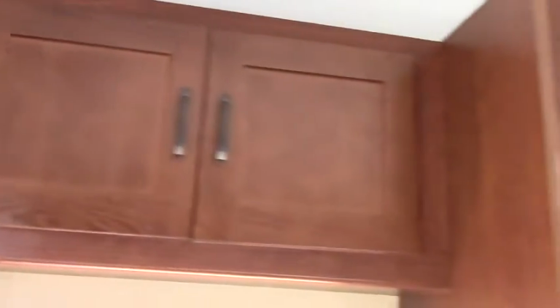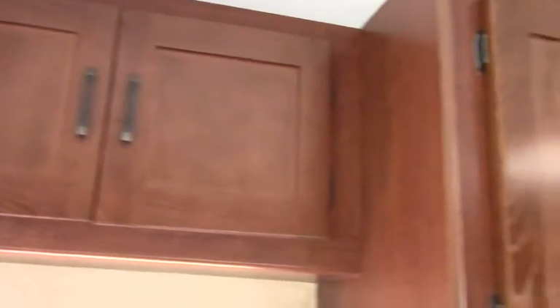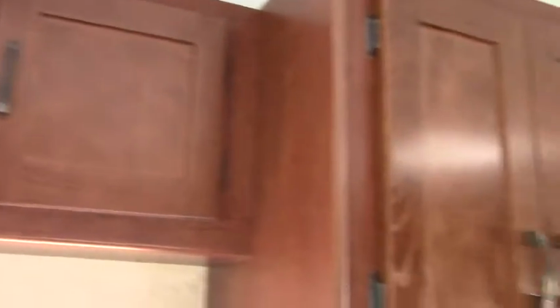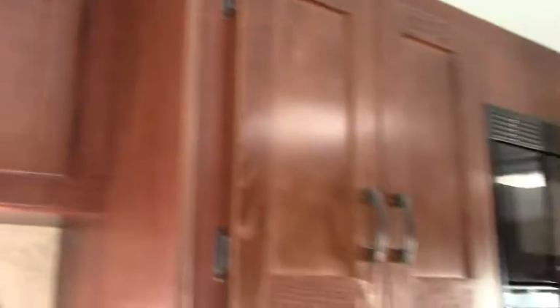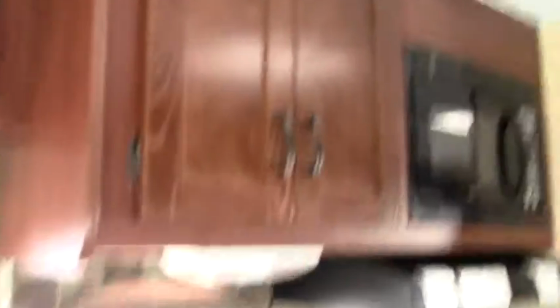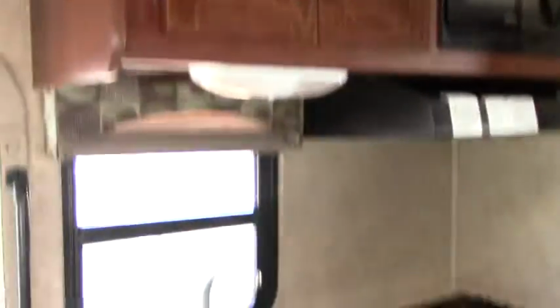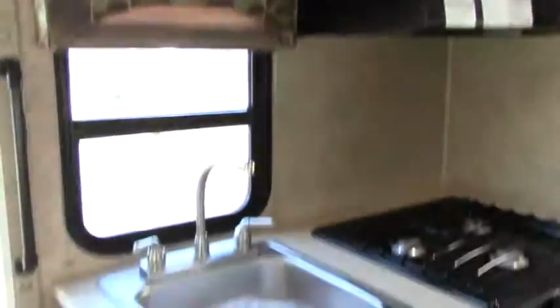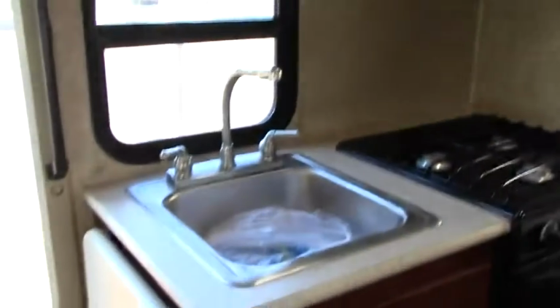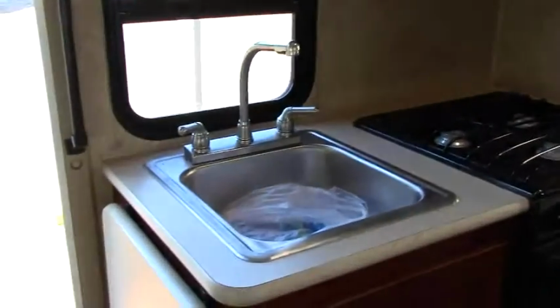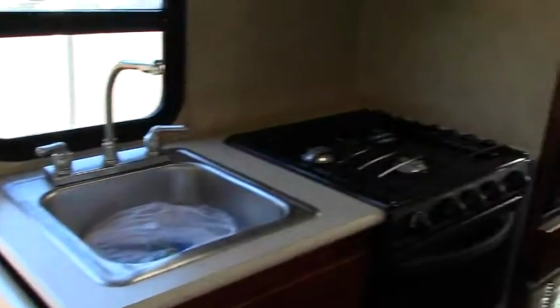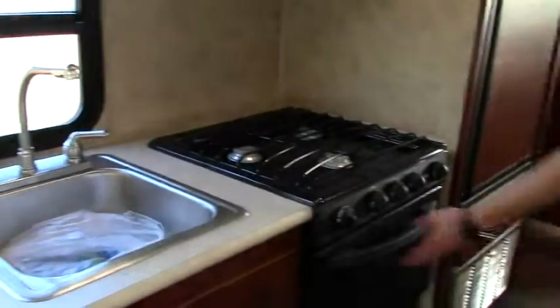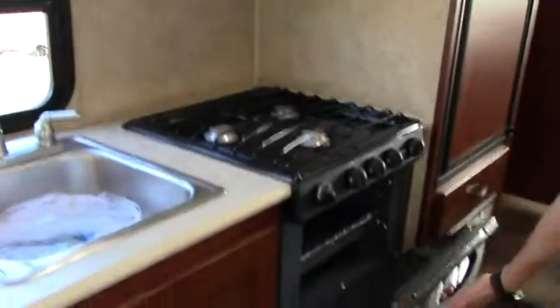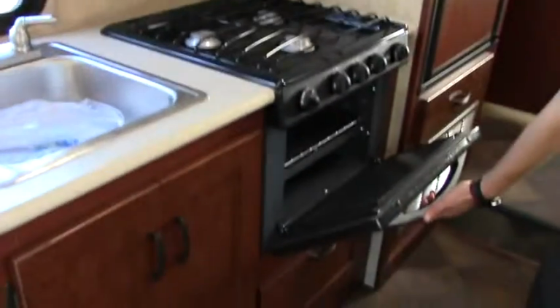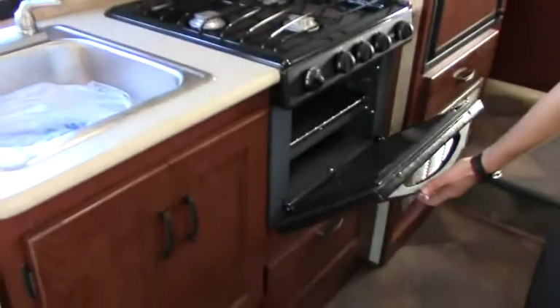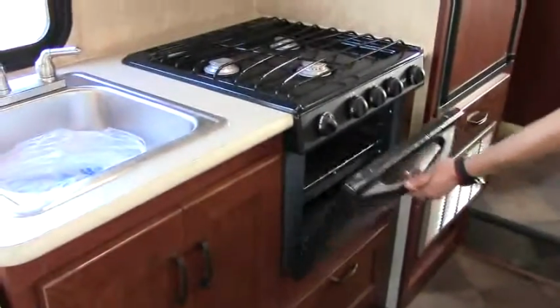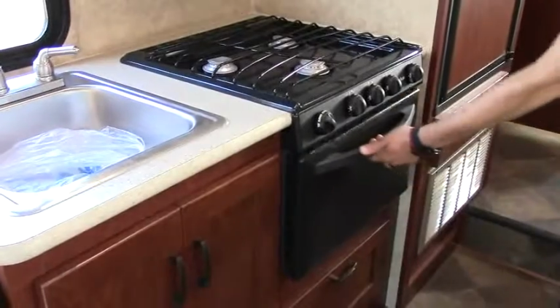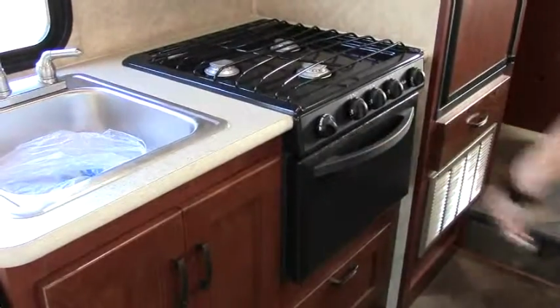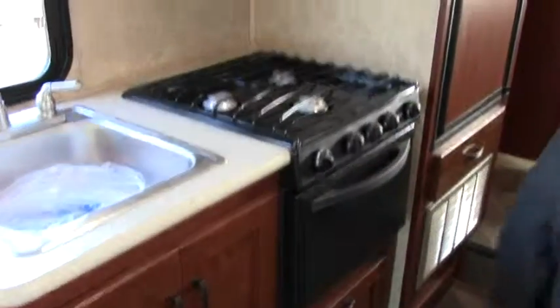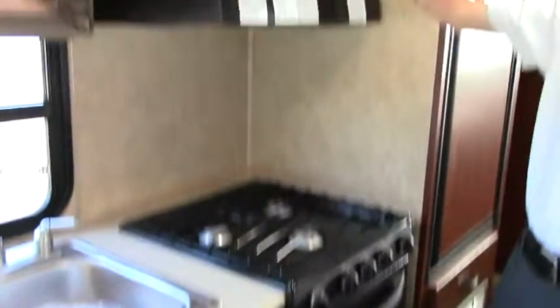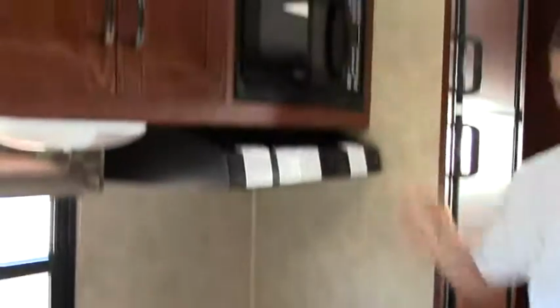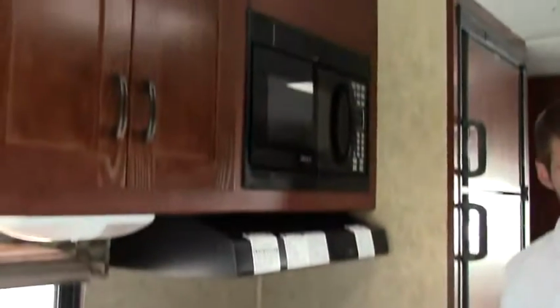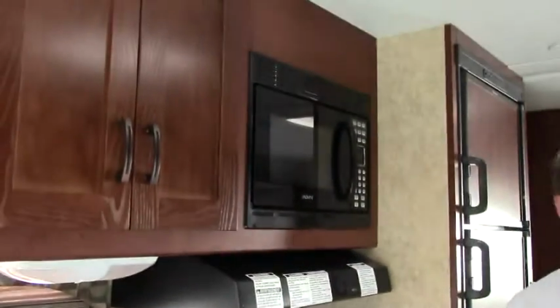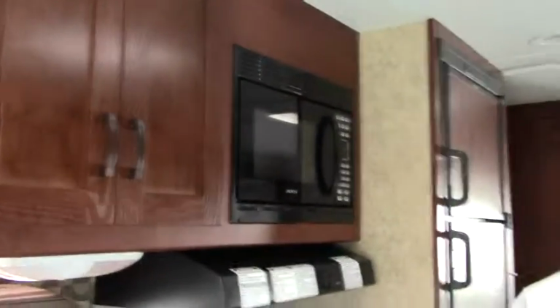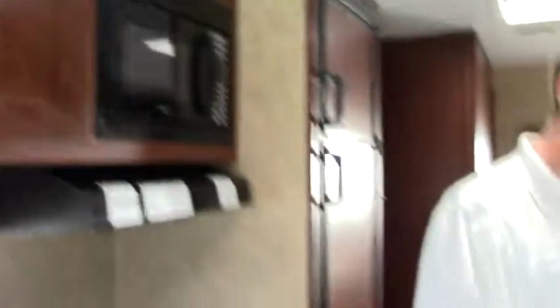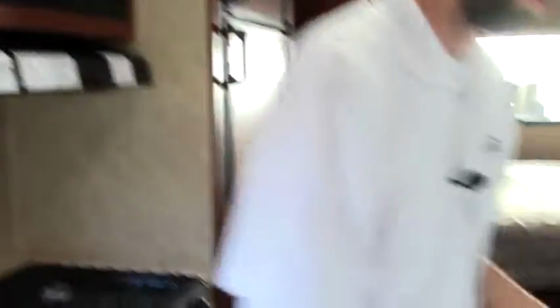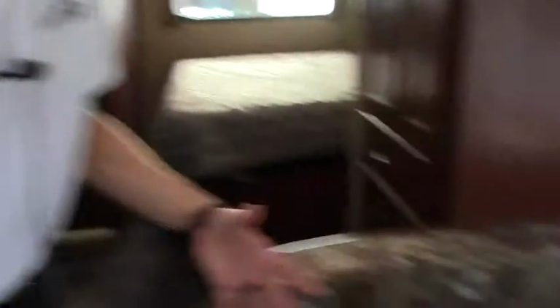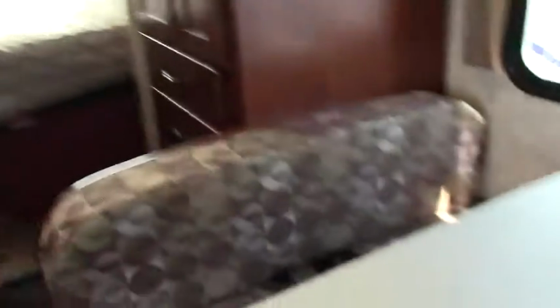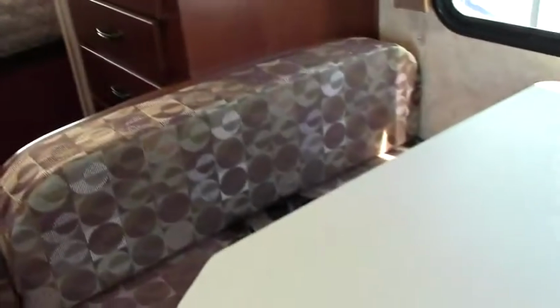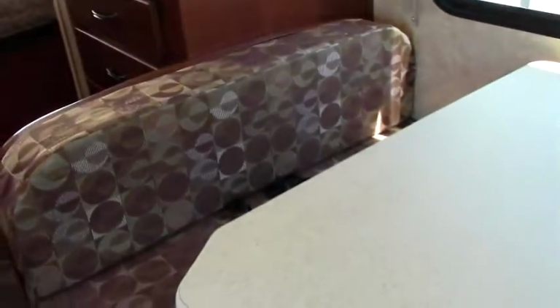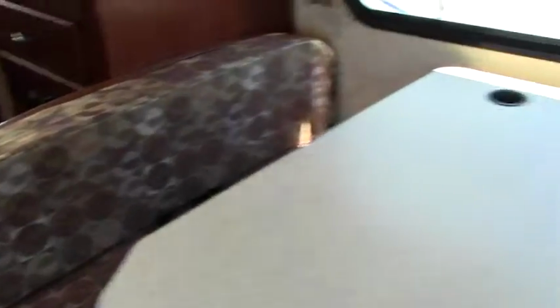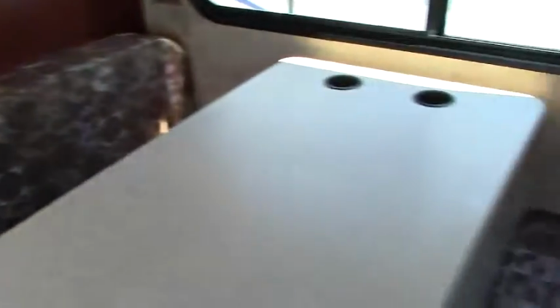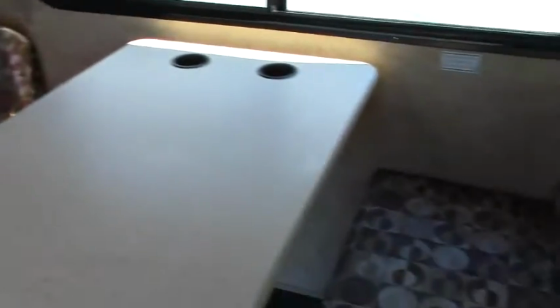Behind me is our kitchen area — stainless steel sink, three burner stove top, we've got a gas stove as well, and your microwave. Your eating area in here is our booth dinette, which is going to turn into another sleeper.